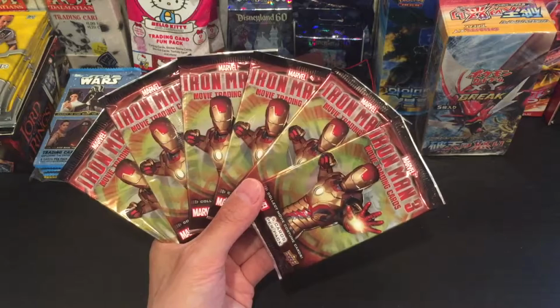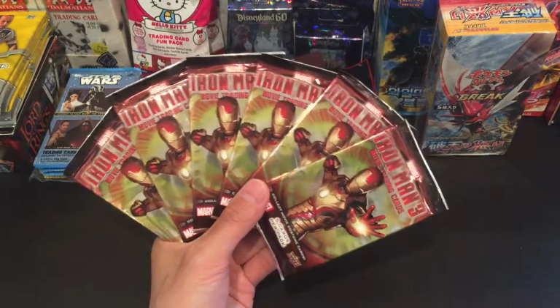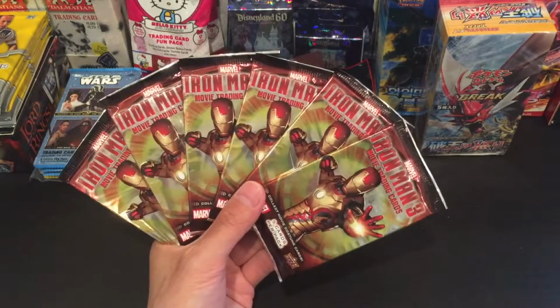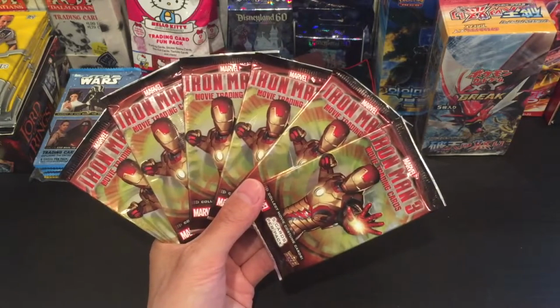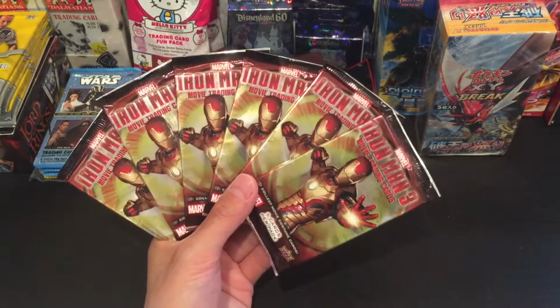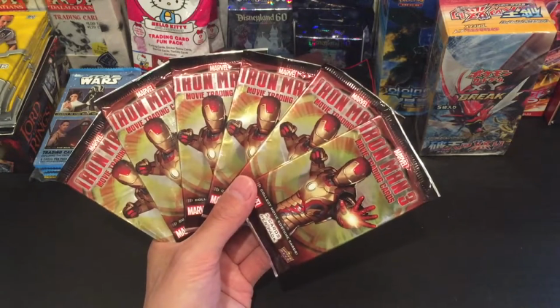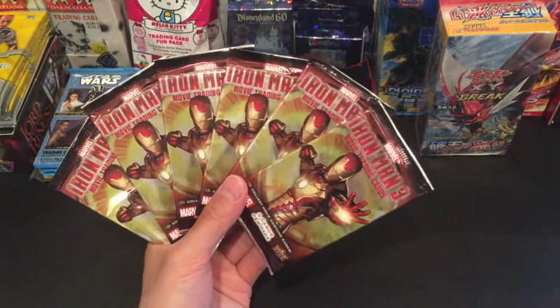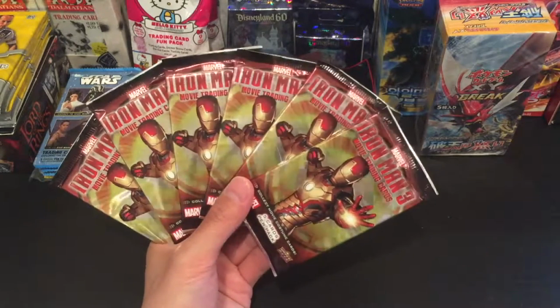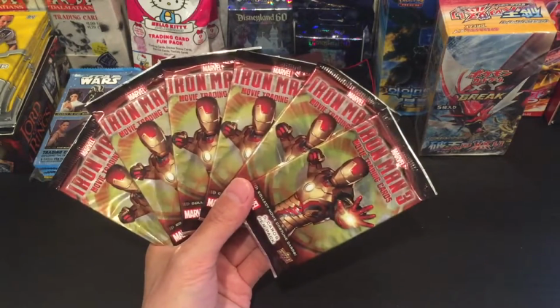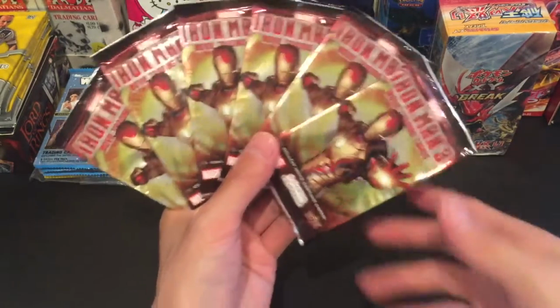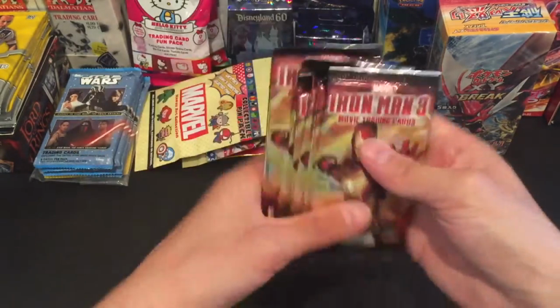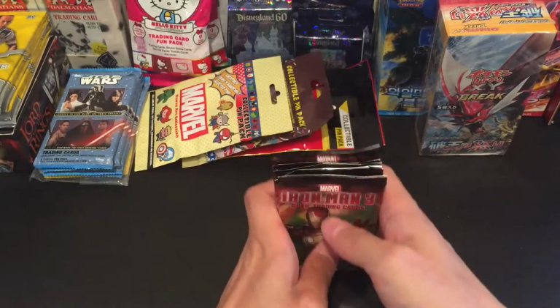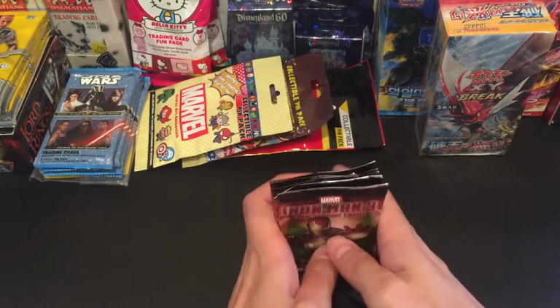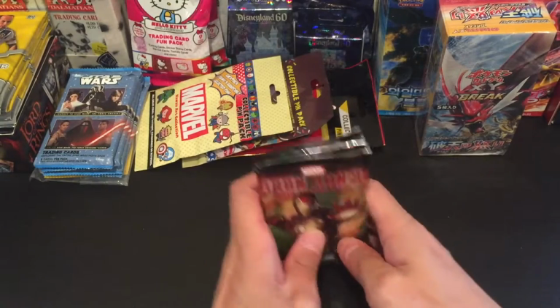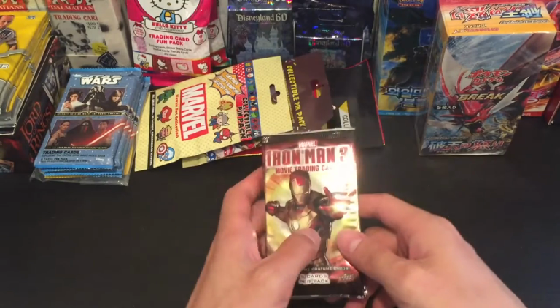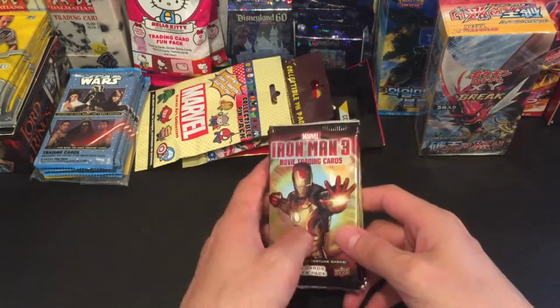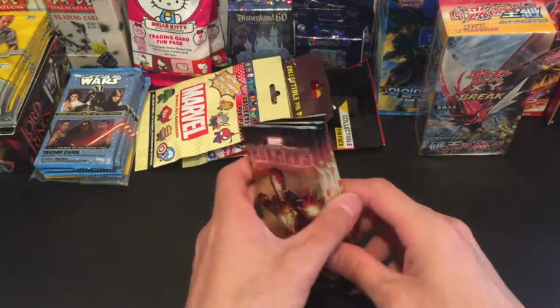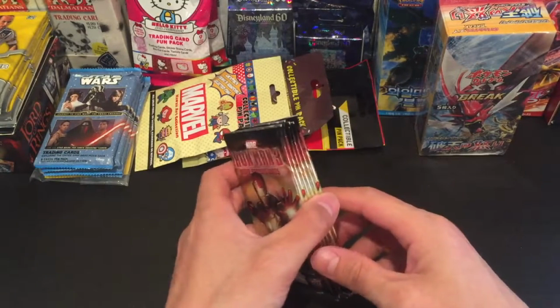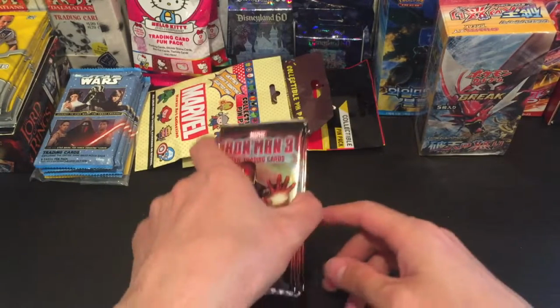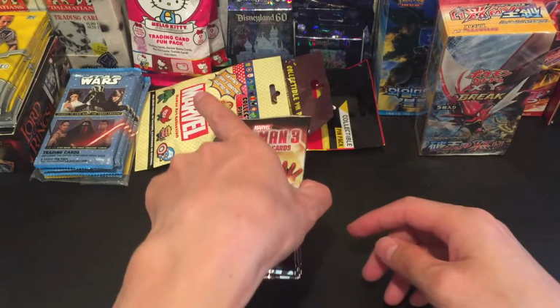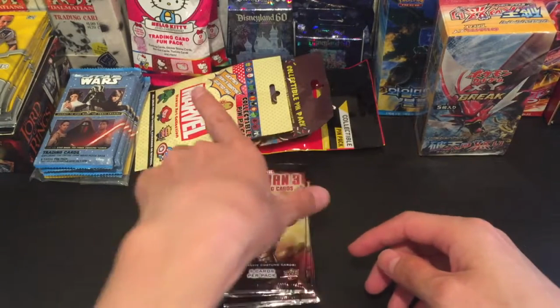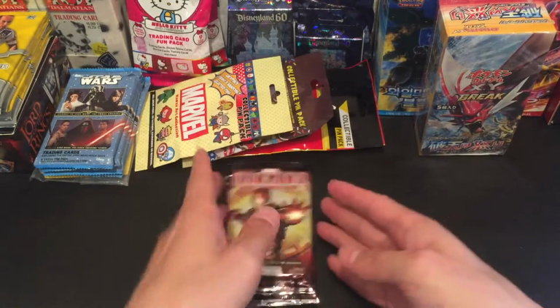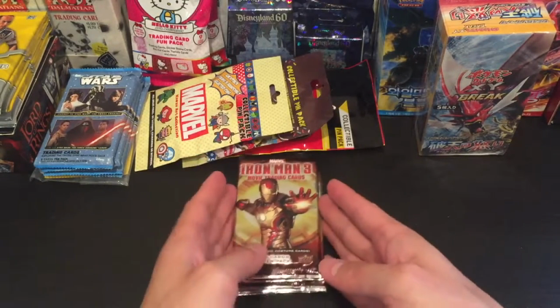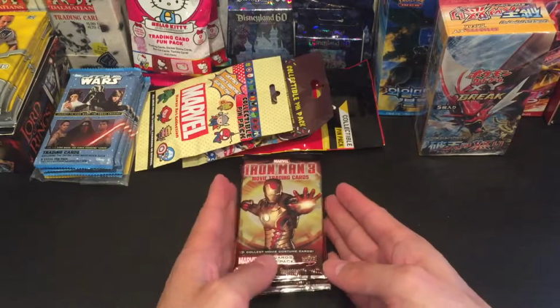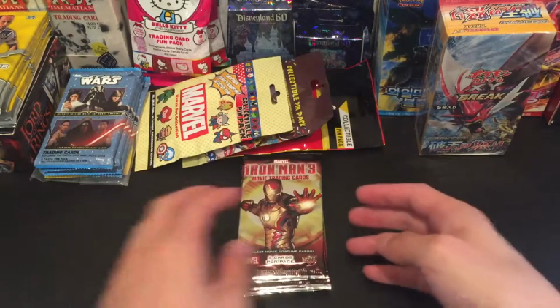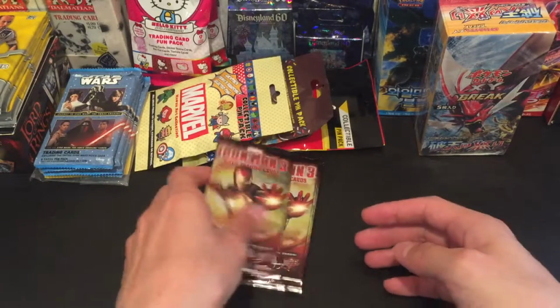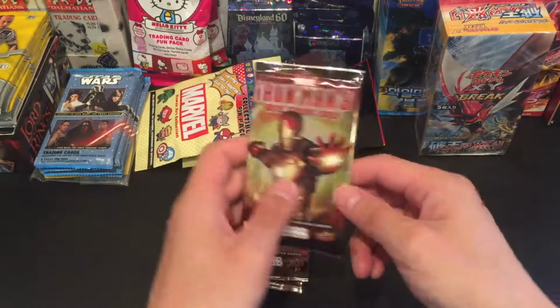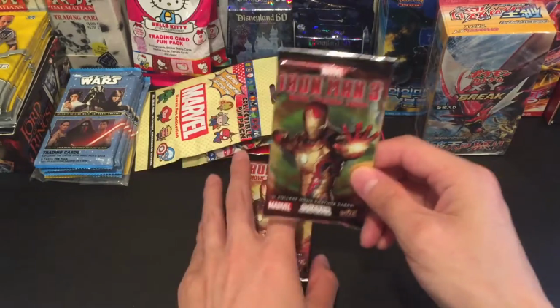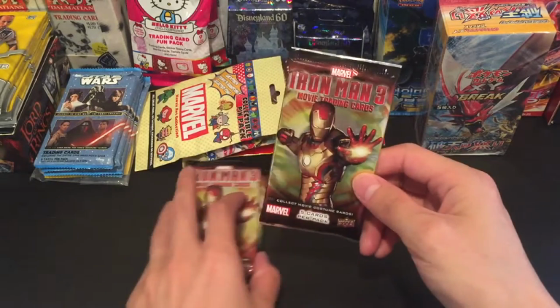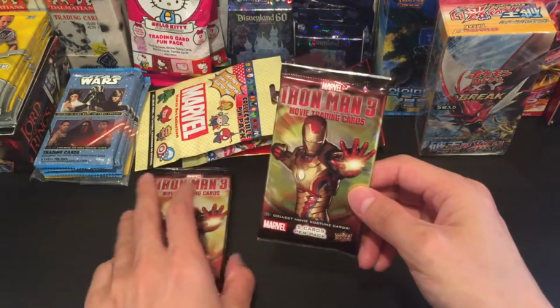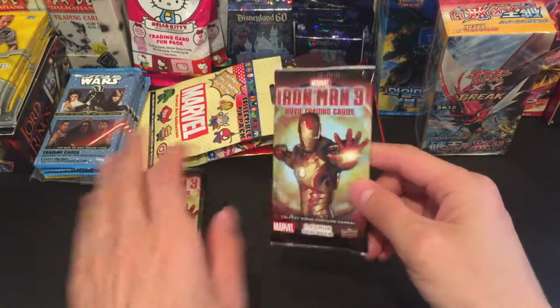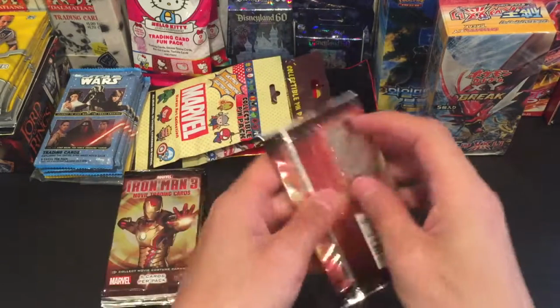What's up guys? Ken here. Today I'm going to be opening six more Iron Man 3 movie trading cards. Hopefully we find something awesome because in the first four packs we opened, we found absolutely nothing awesome. Are you guys ready? We're going to speed run this. Let's go.